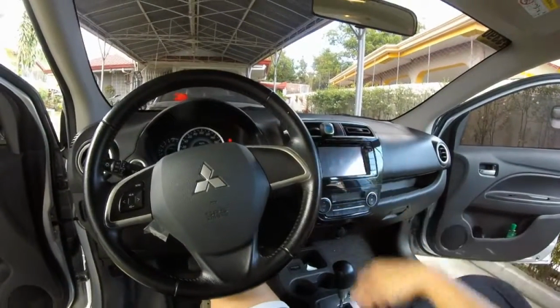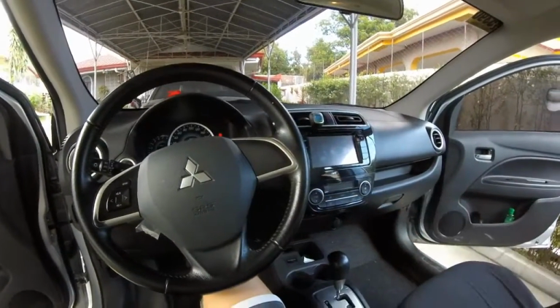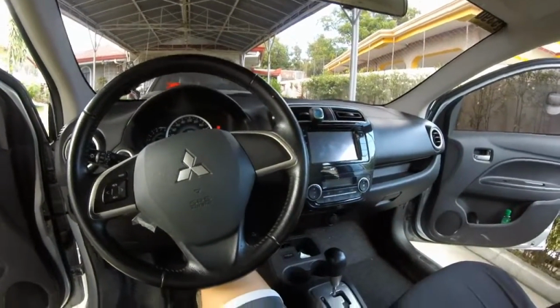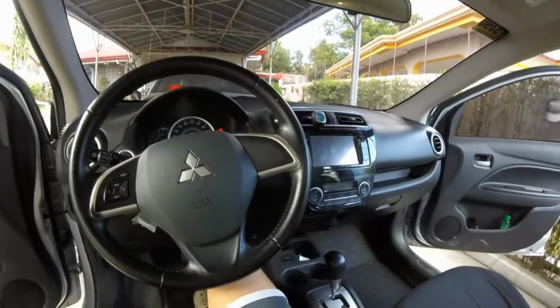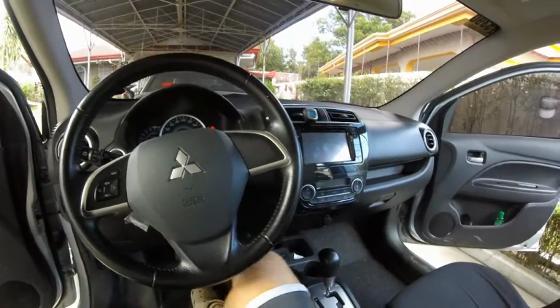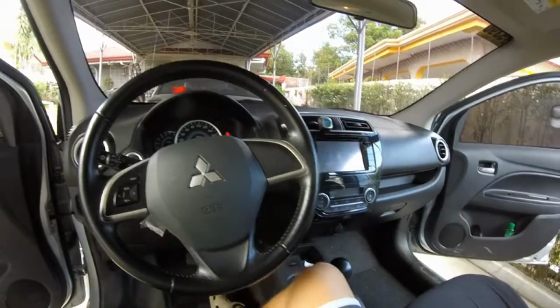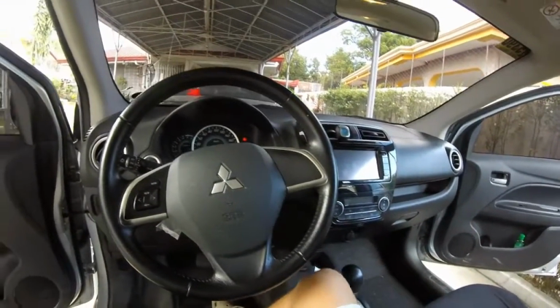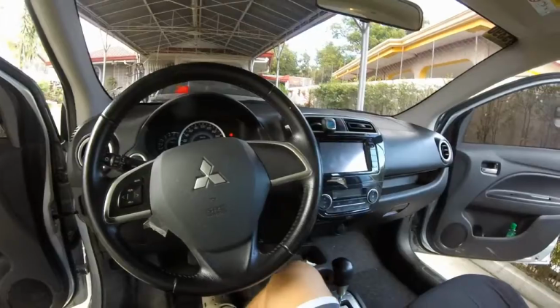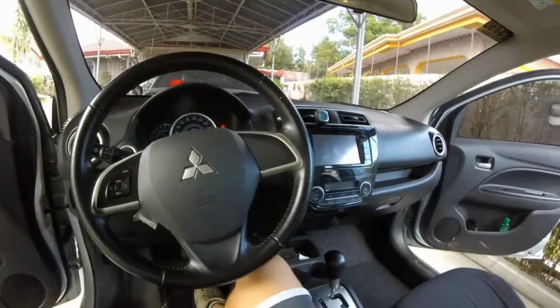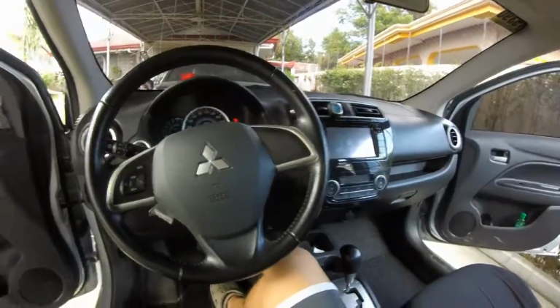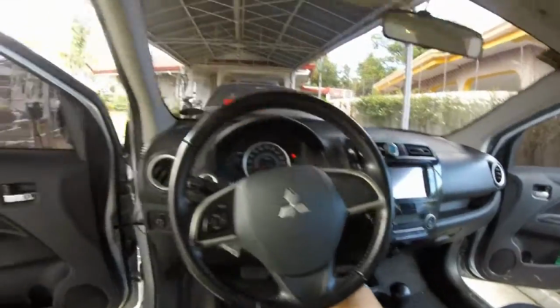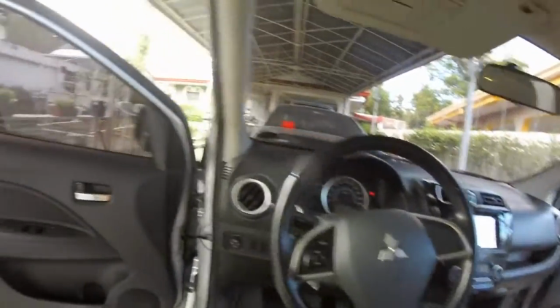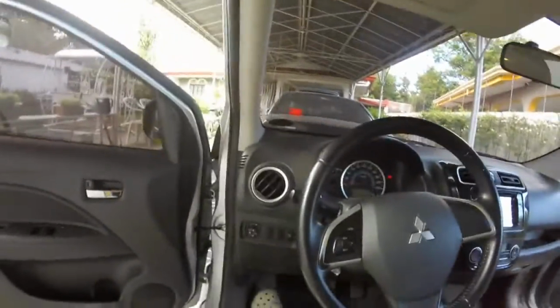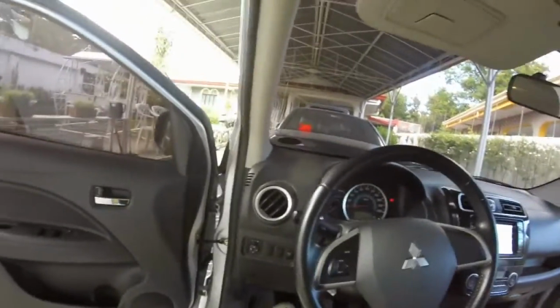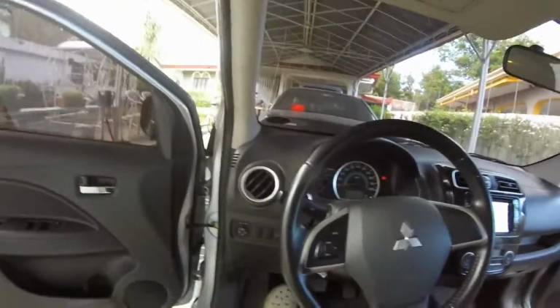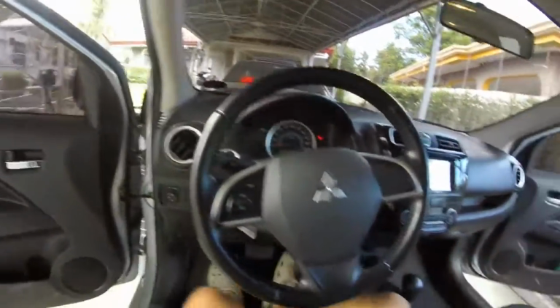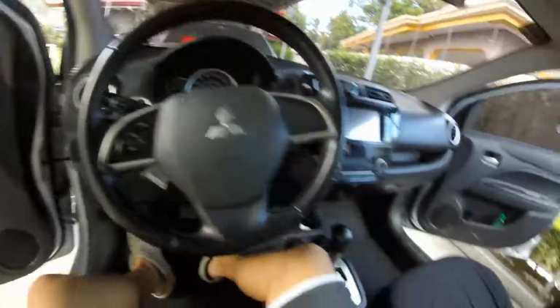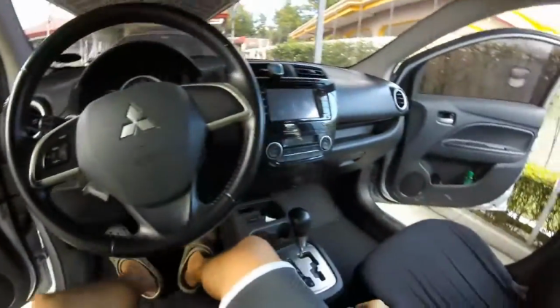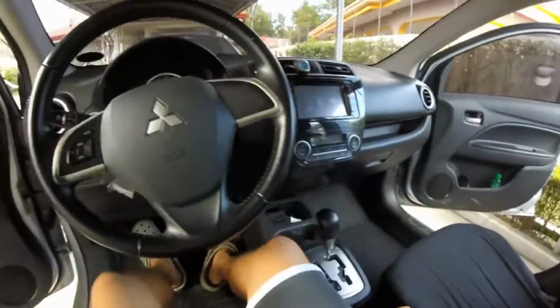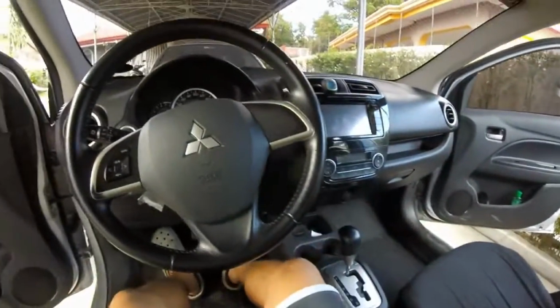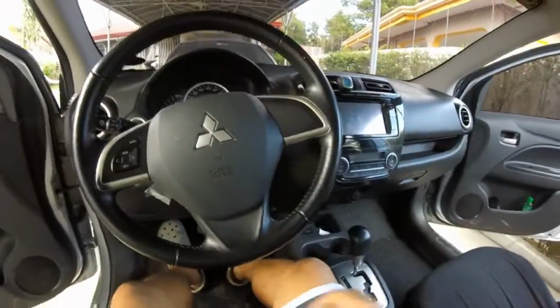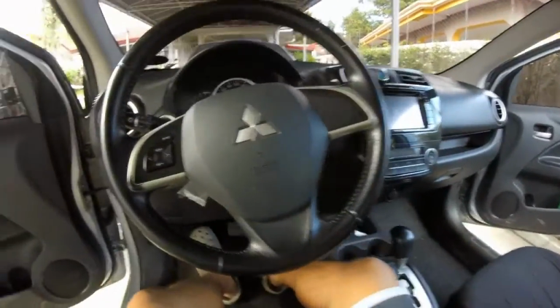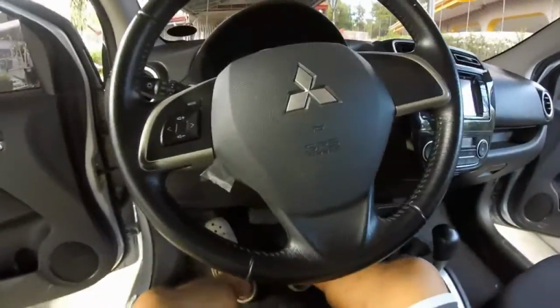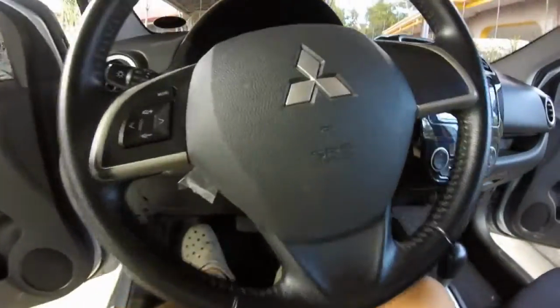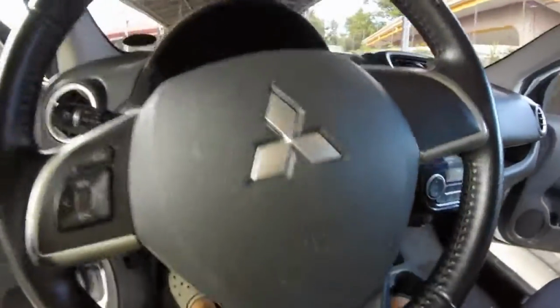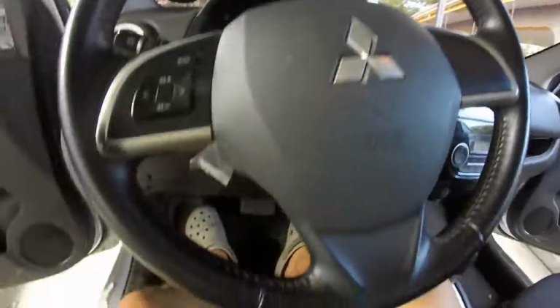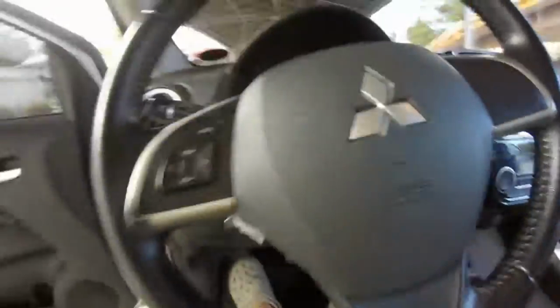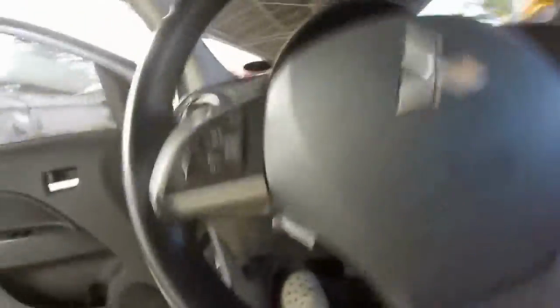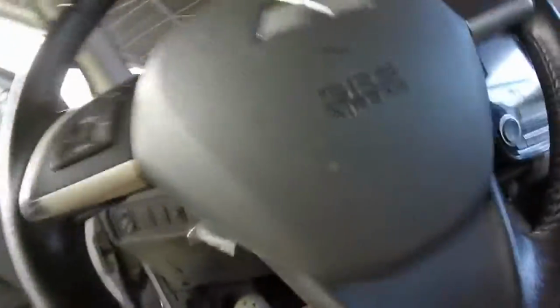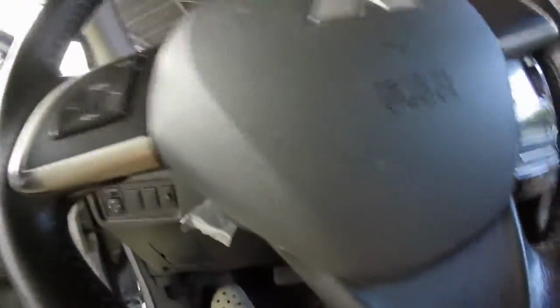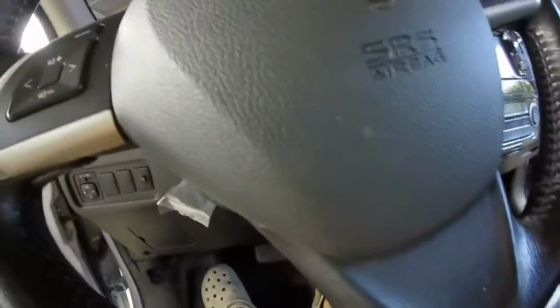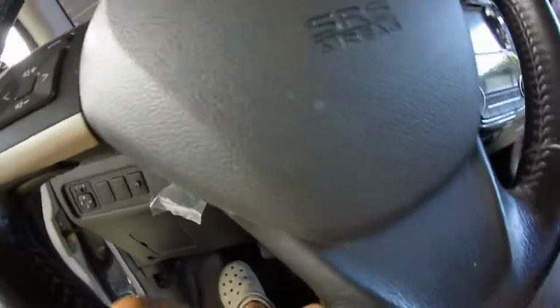It has a 1.2L three-cylinder engine, a CVT, and electric-assisted power steering. There's a touchscreen as well. It's not that small for its size, interior-wise.